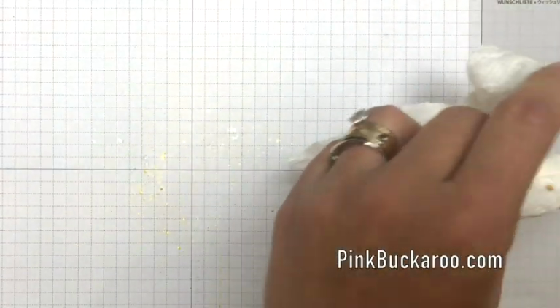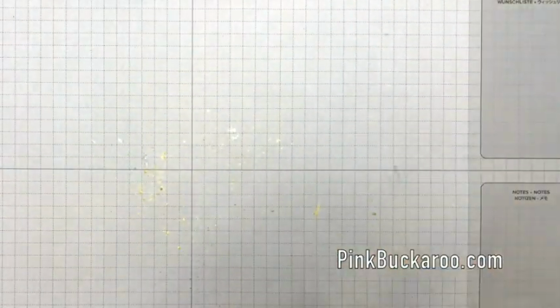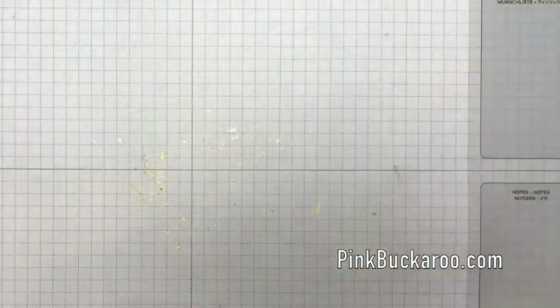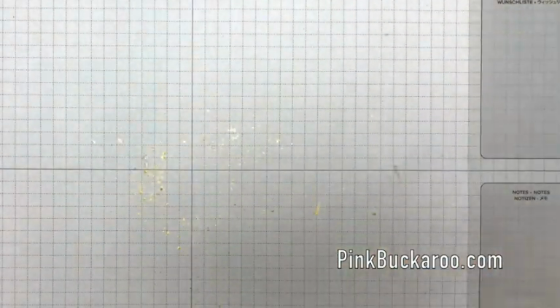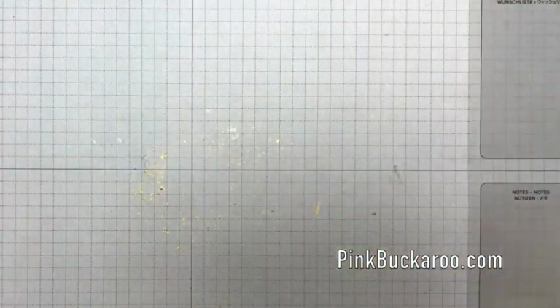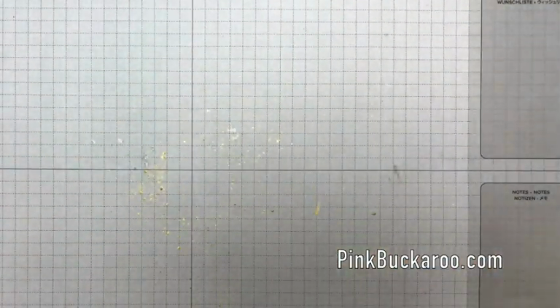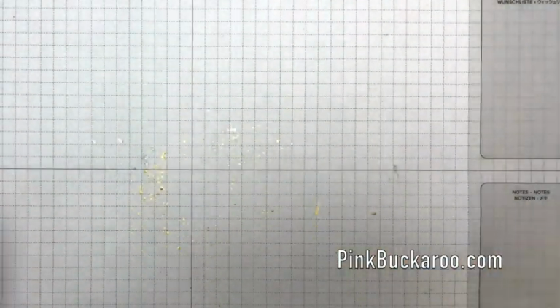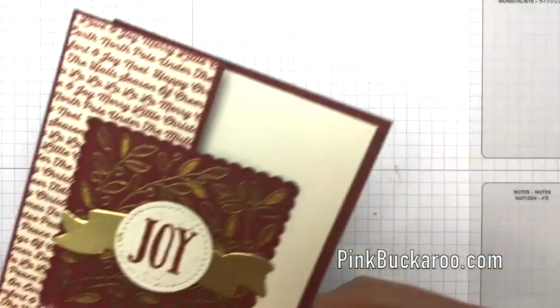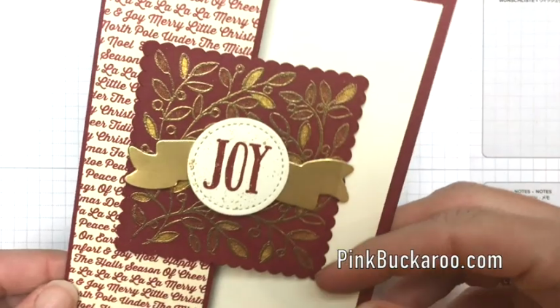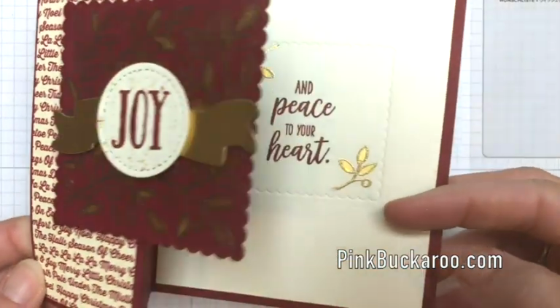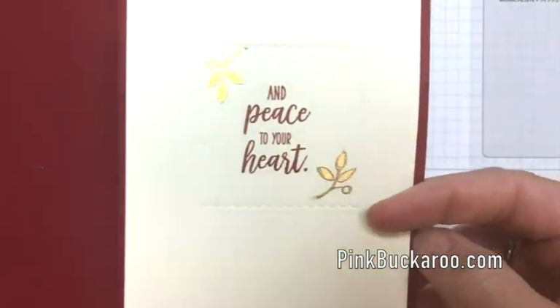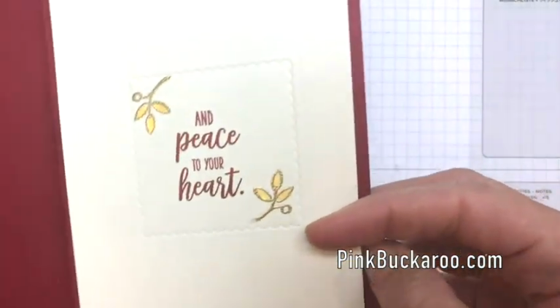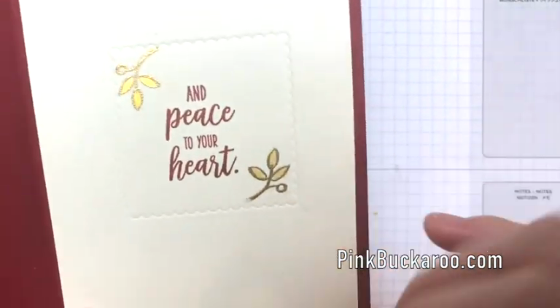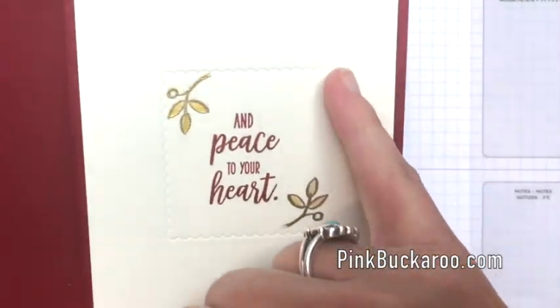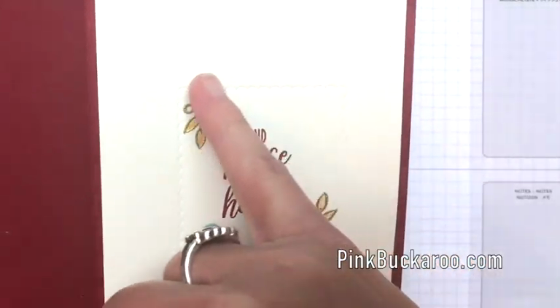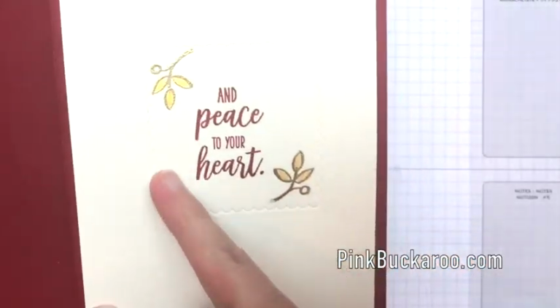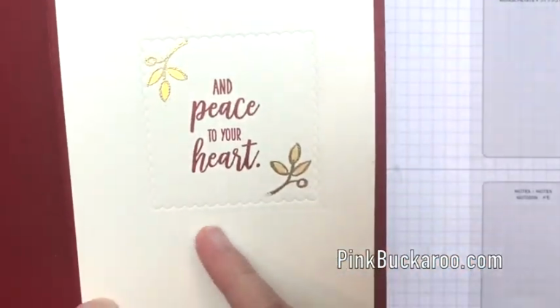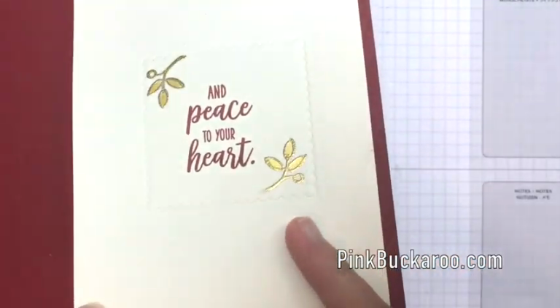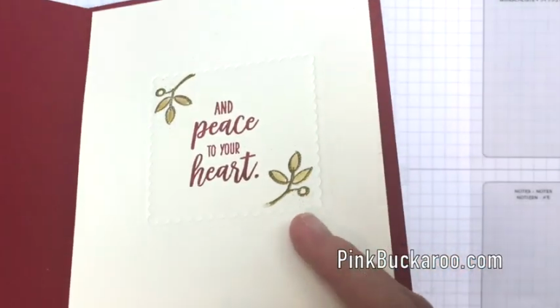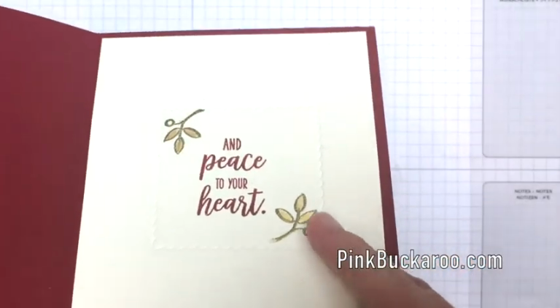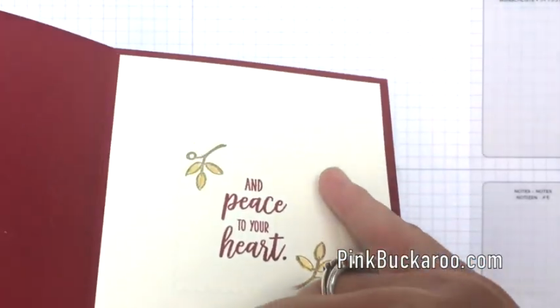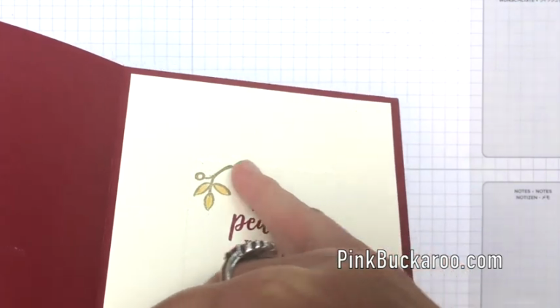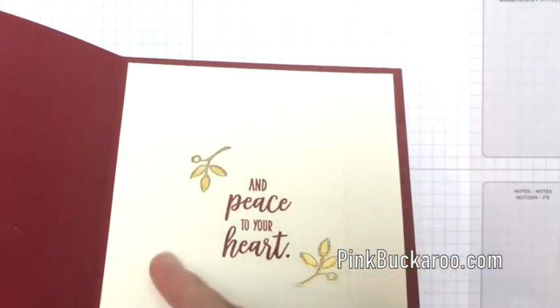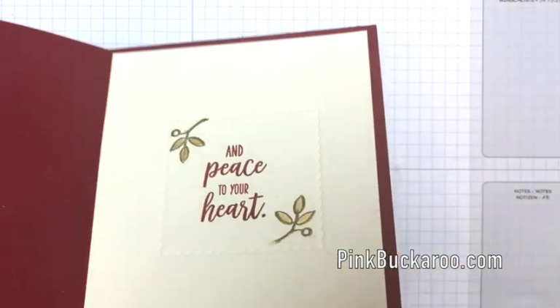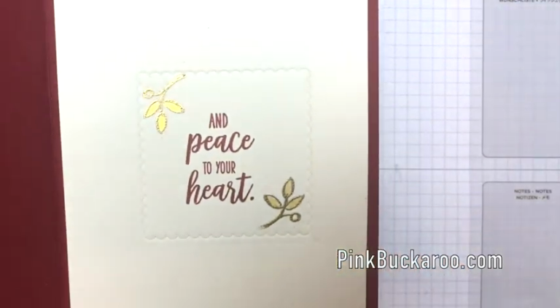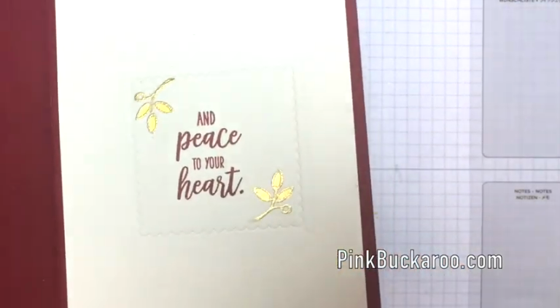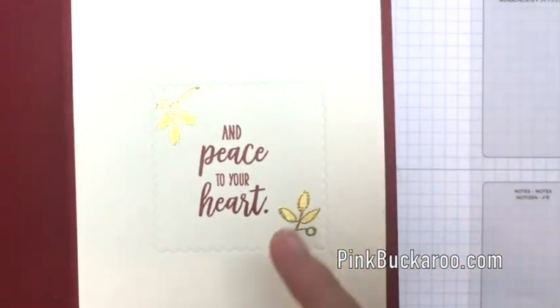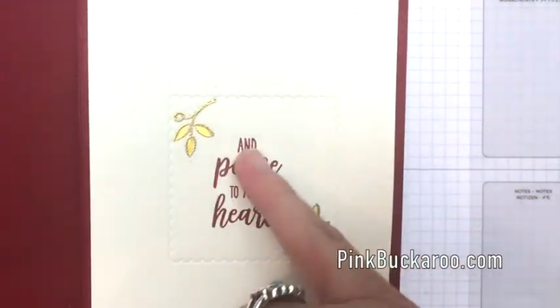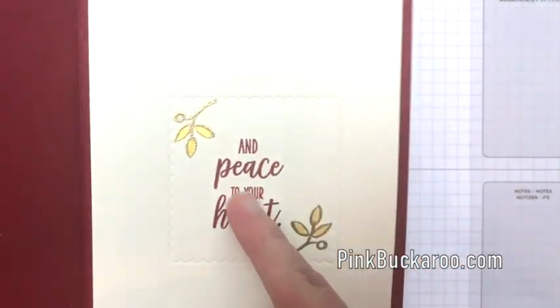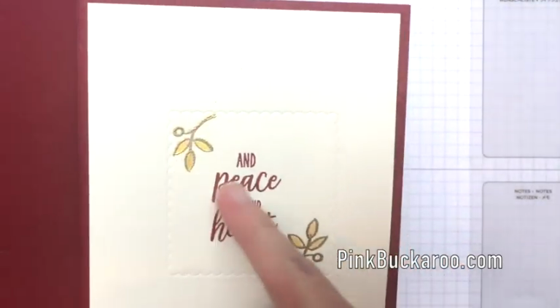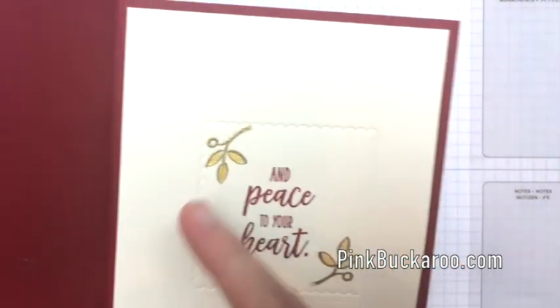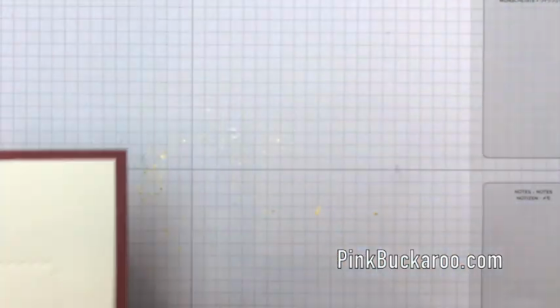Let me show you the inside of this card while we're waiting for the front to dry. See how this little scalloped square here is embossed? I'm going to show you how to do that, and then we're going to stamp and do some more embossing.